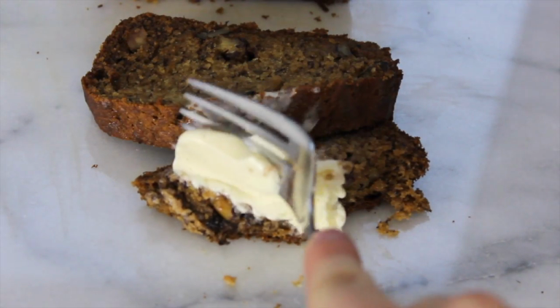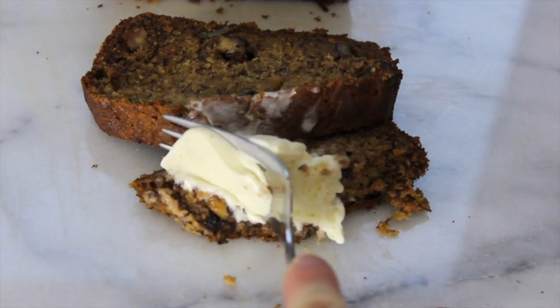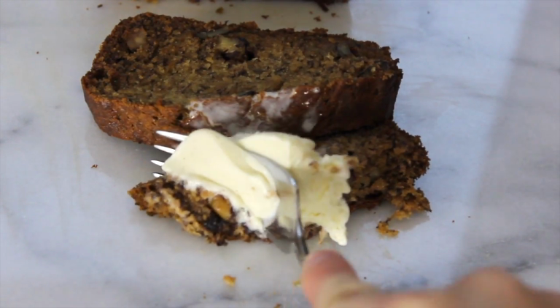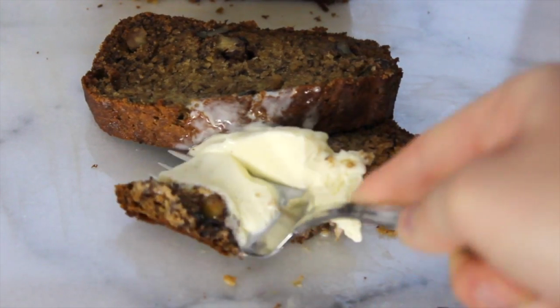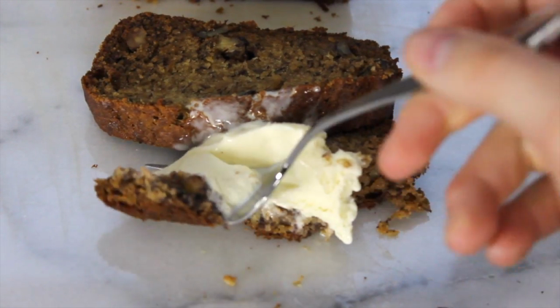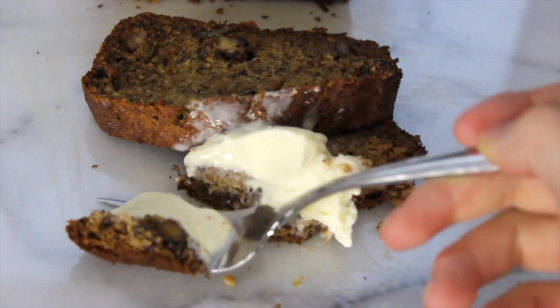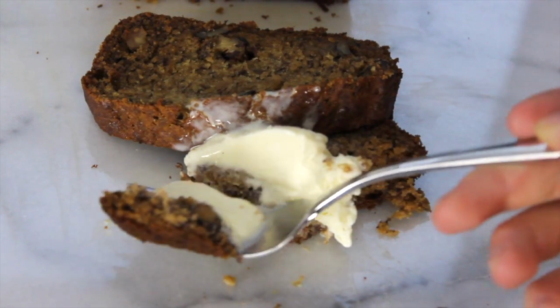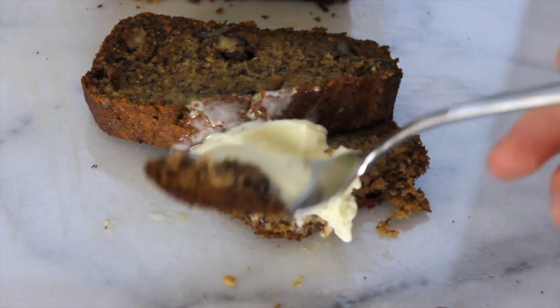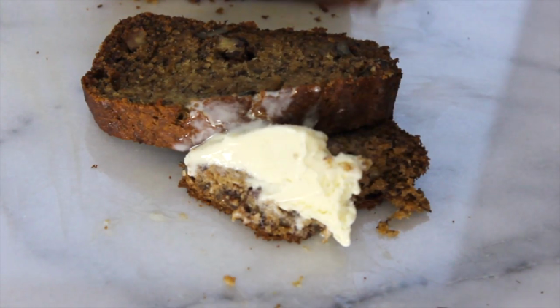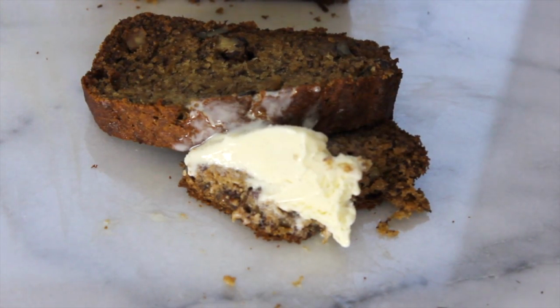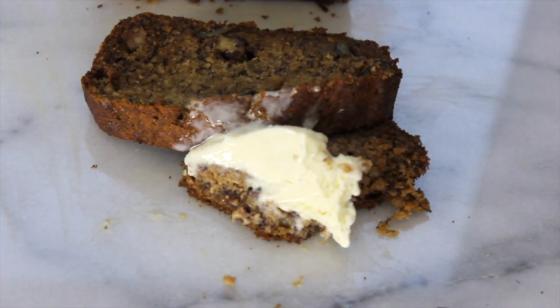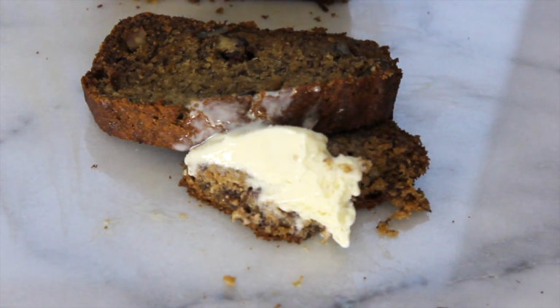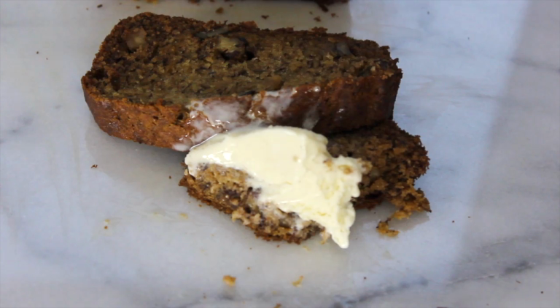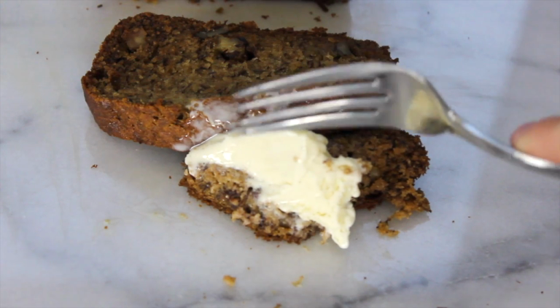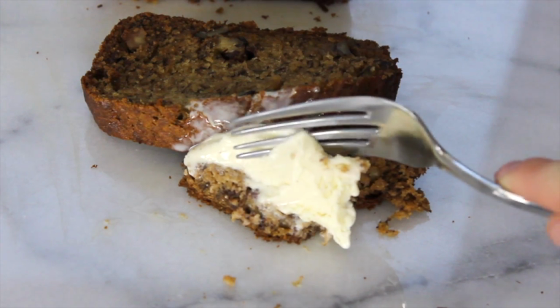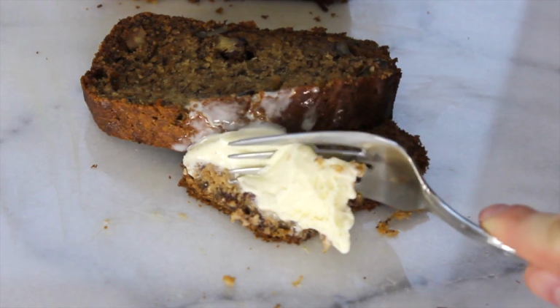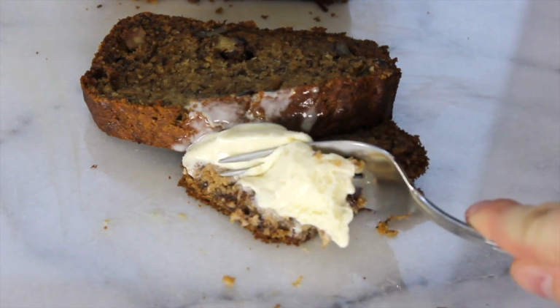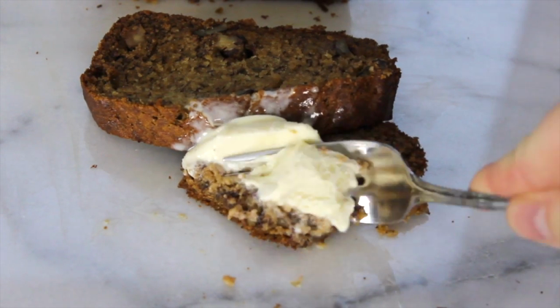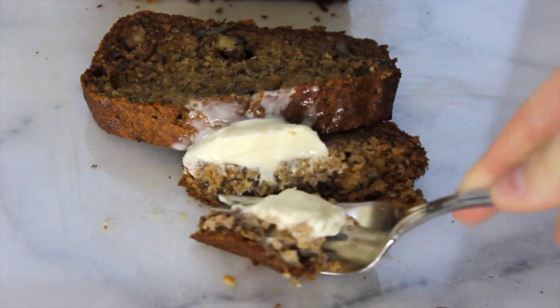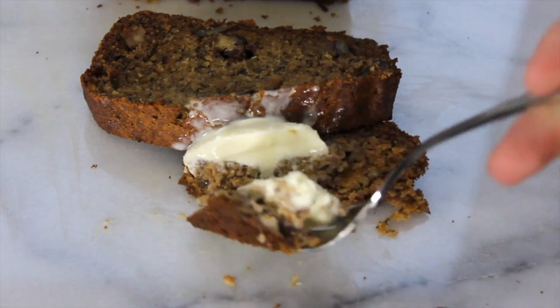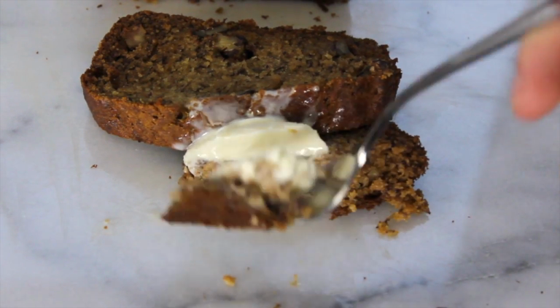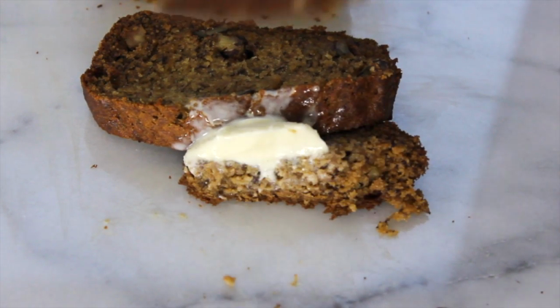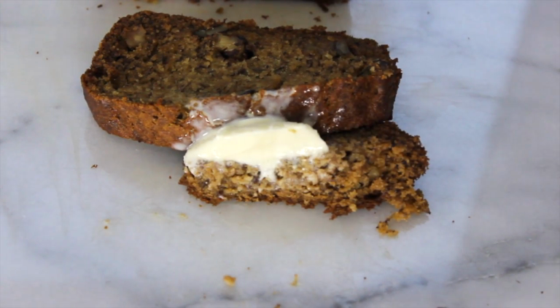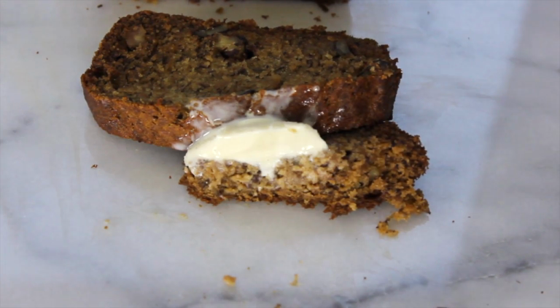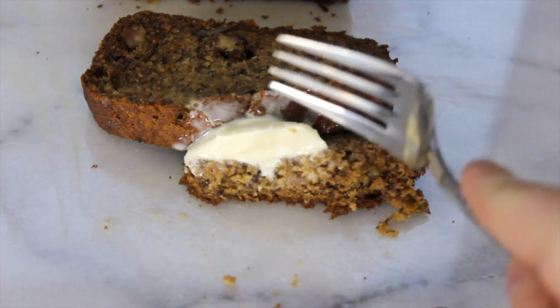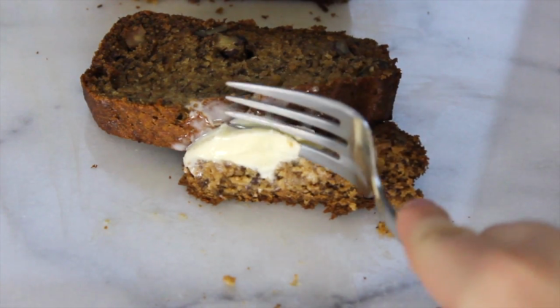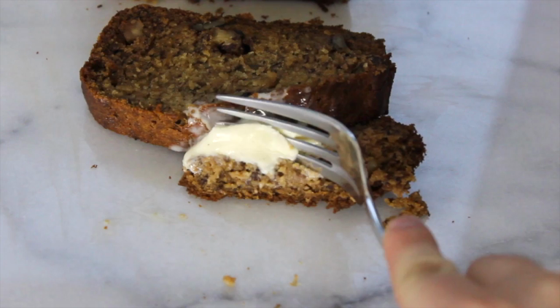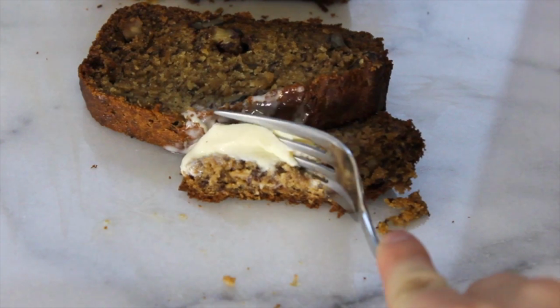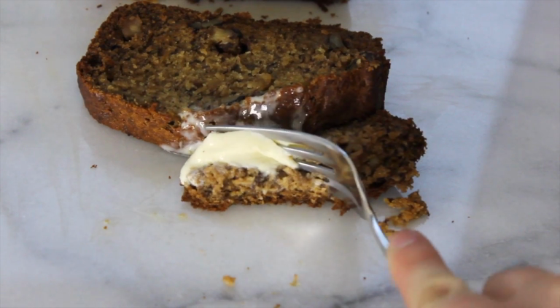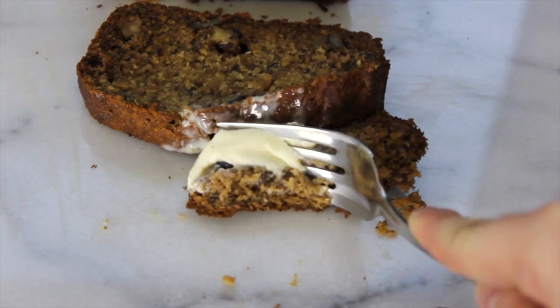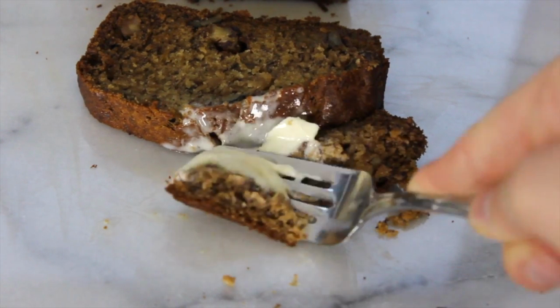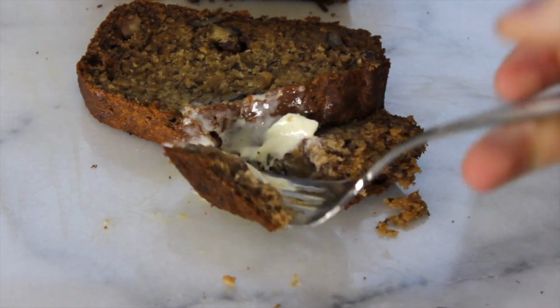Hey guys, Becky here, and today I'm going to show you how to make a delicious banana bread. This is perfect to make when you have a few mushy, overripe bananas just lying around. So stay tuned, and I hope you guys enjoy this recipe.